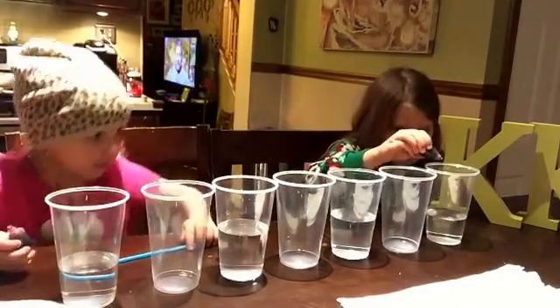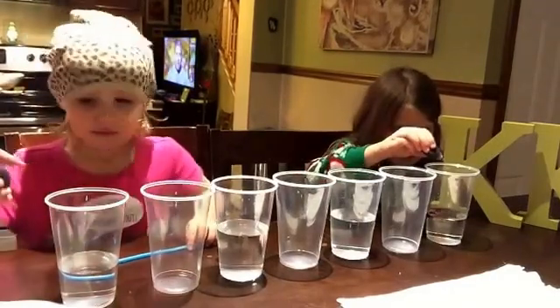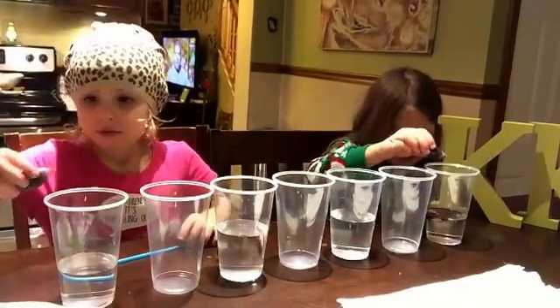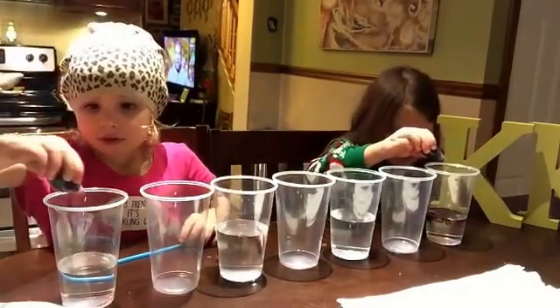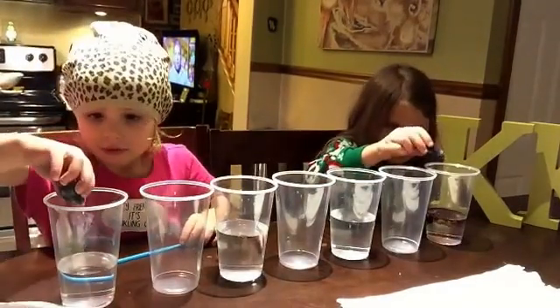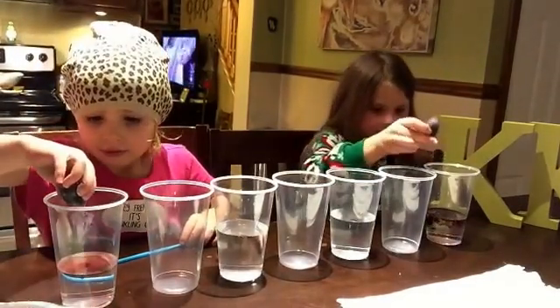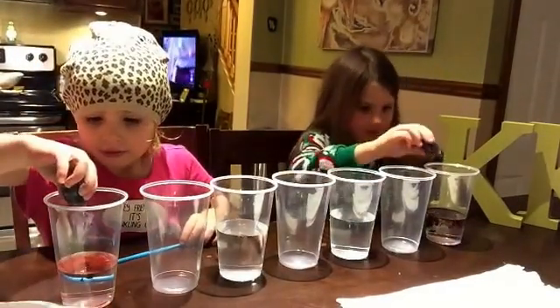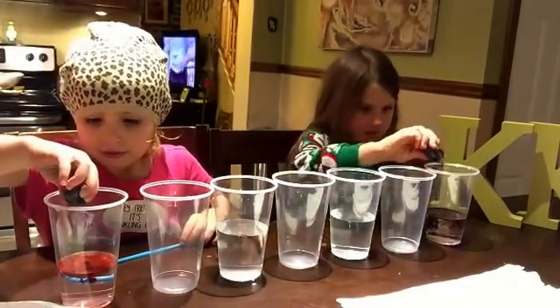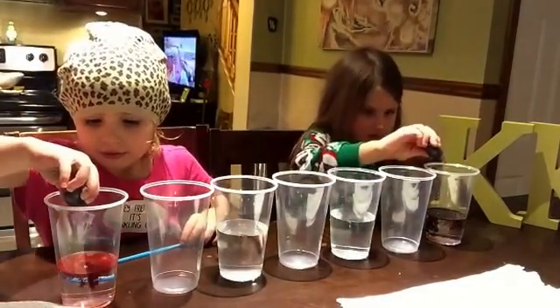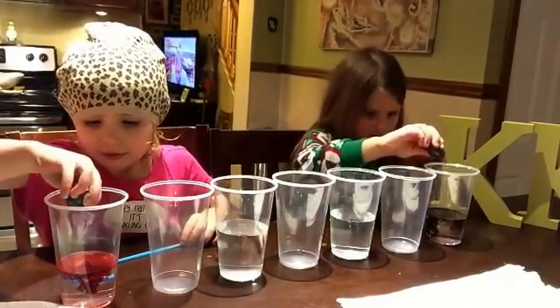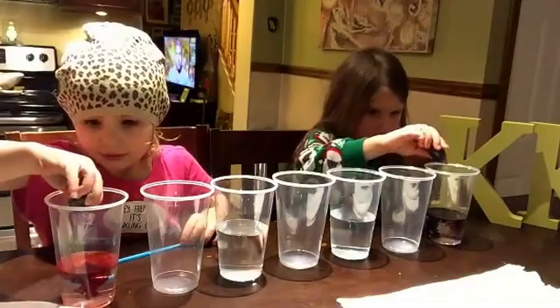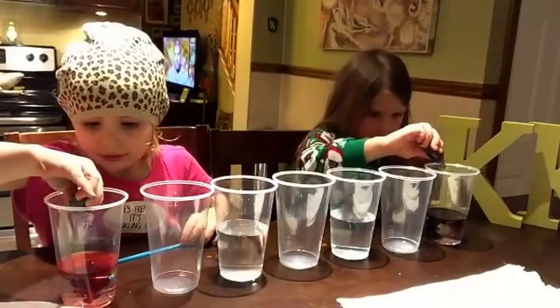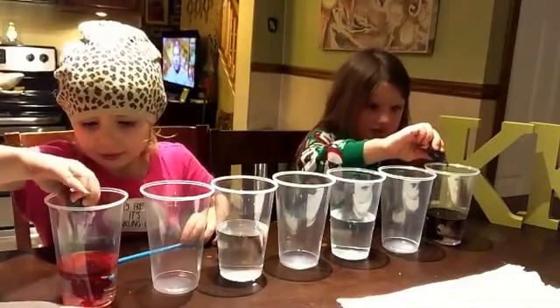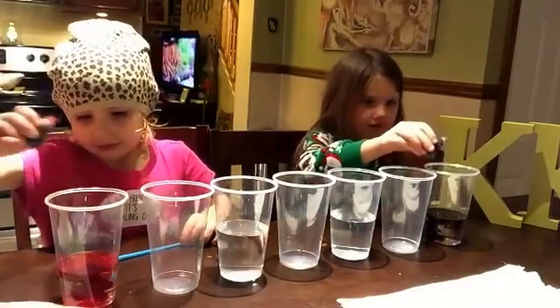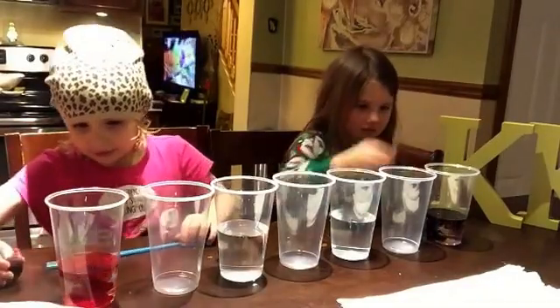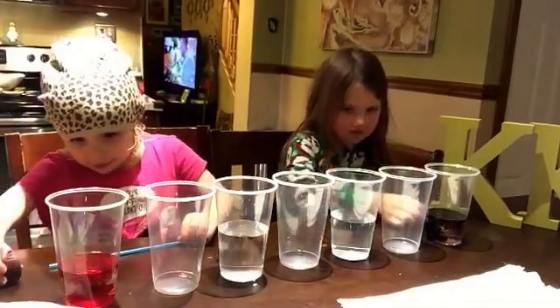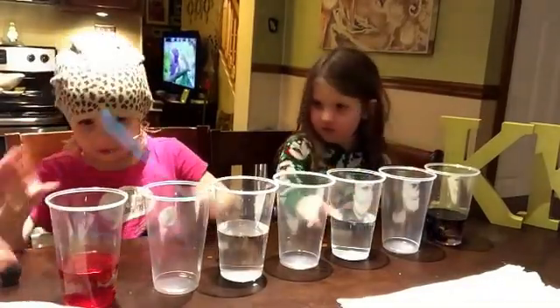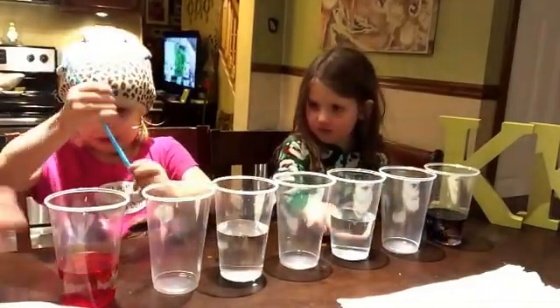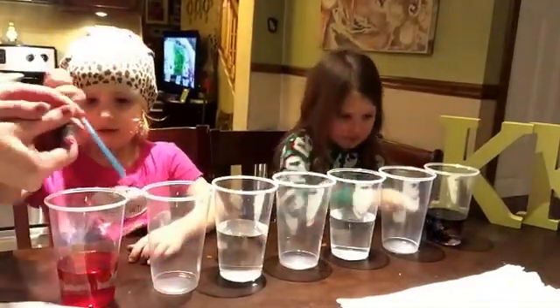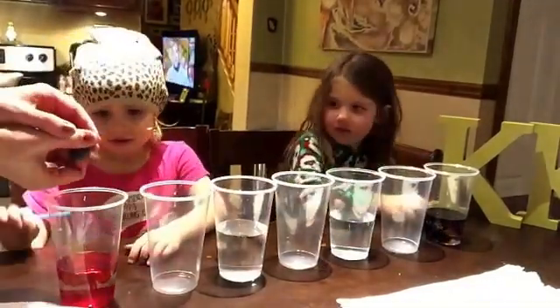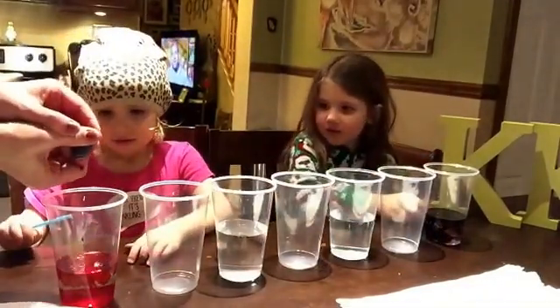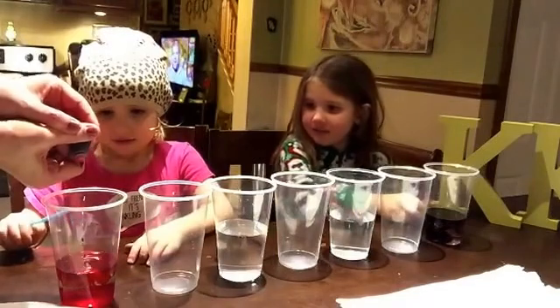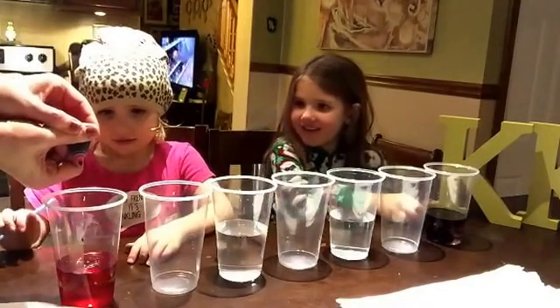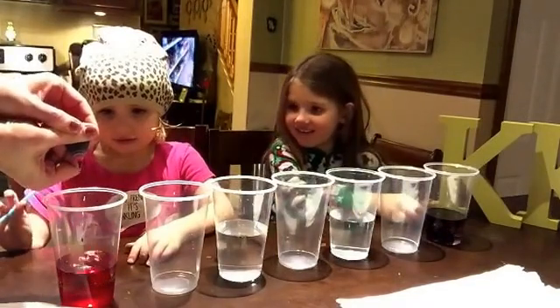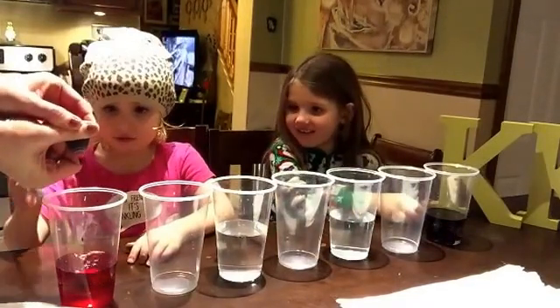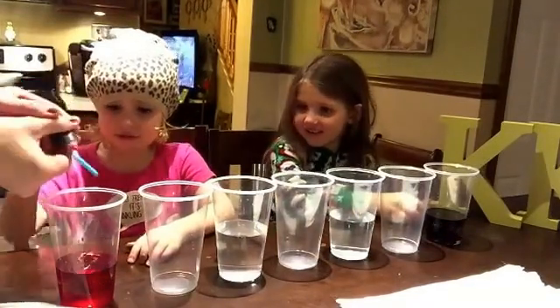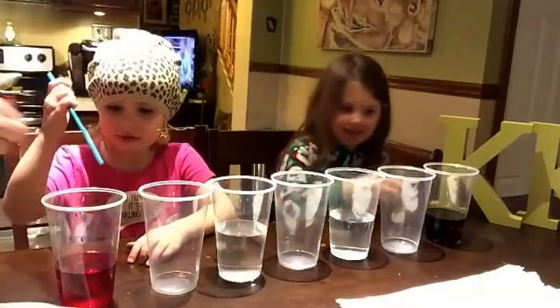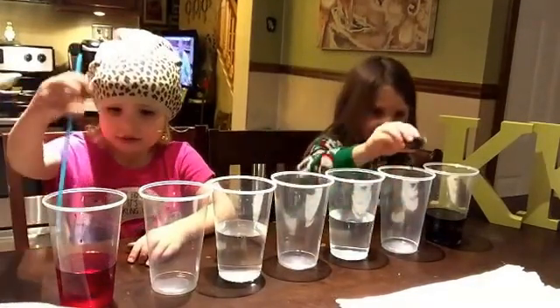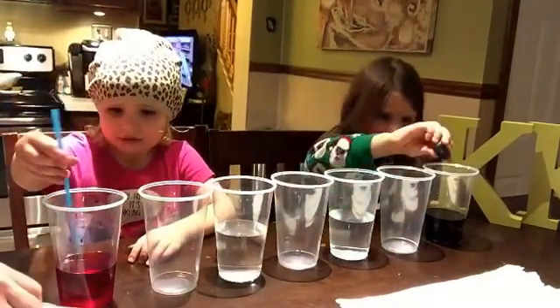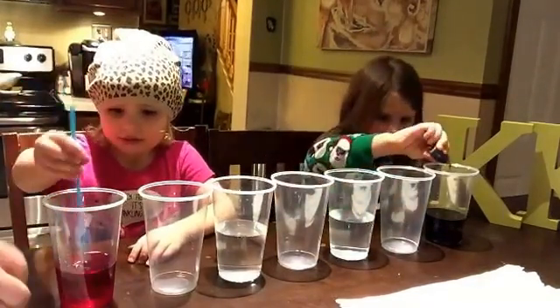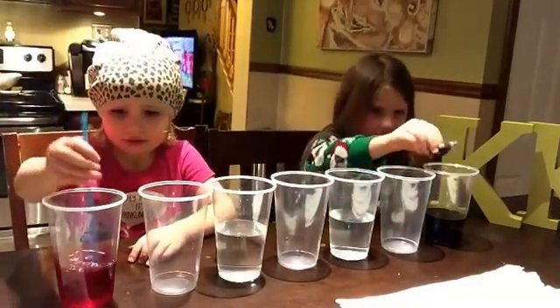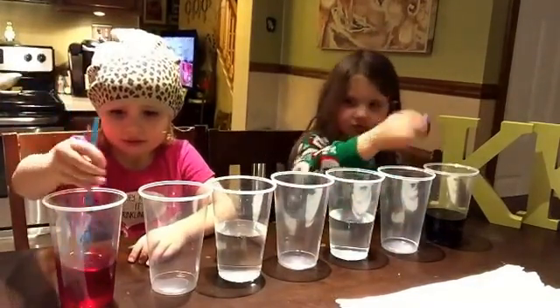Good. Put a couple drops in. Keep squeezing, squeezing more and more. They're going to do this — let's see if it works. We're going to put more; you can put more in. Oh, that's red. It's going to be pink. I think they use the neon colors.